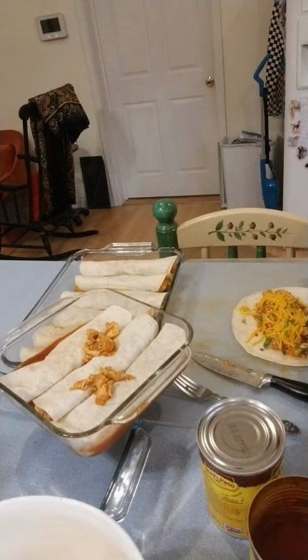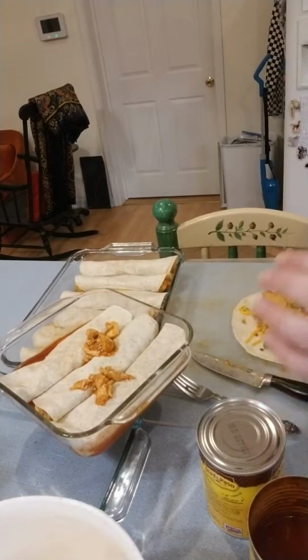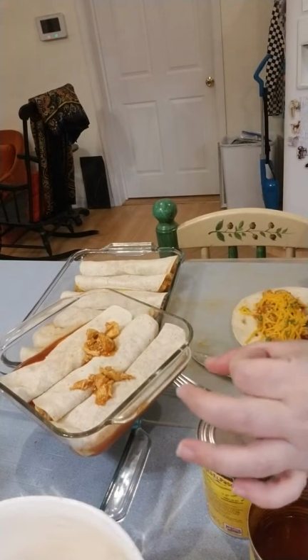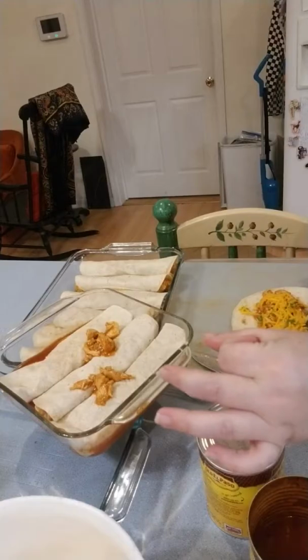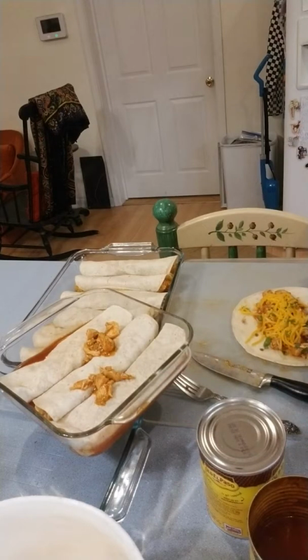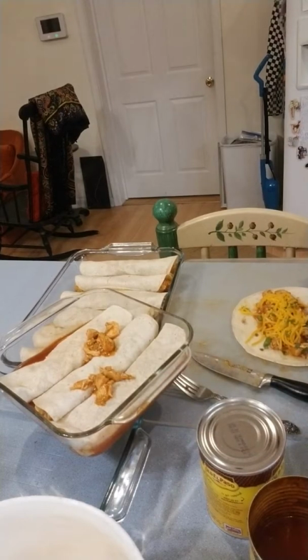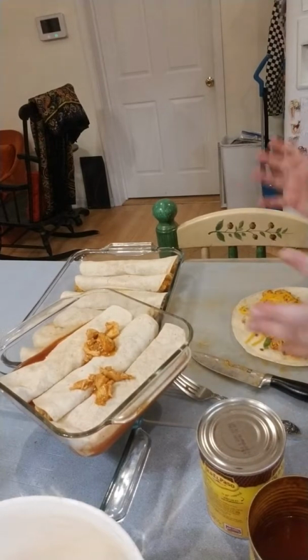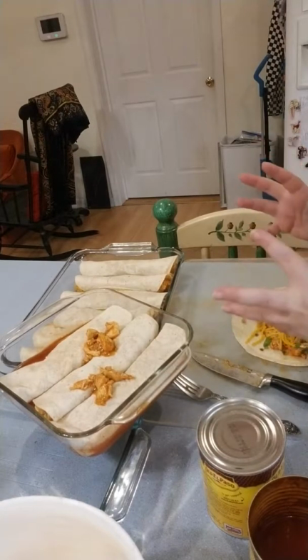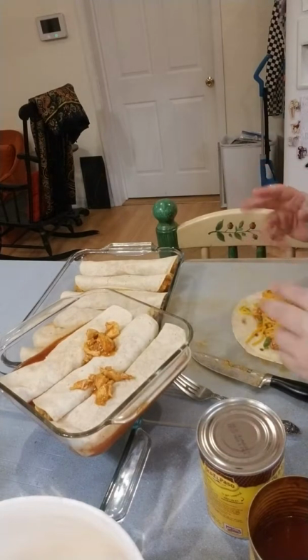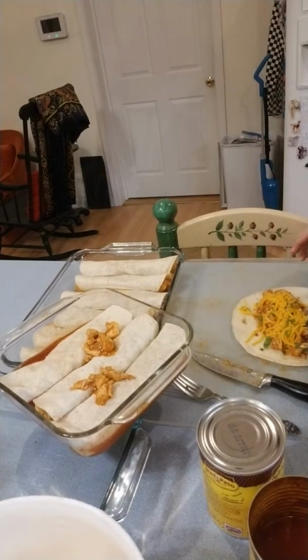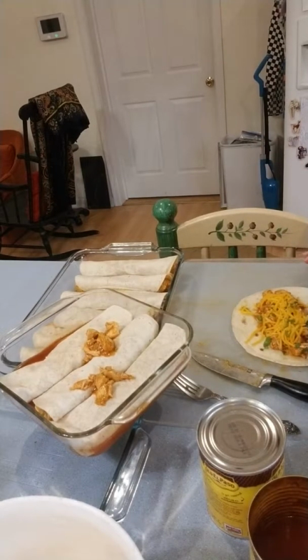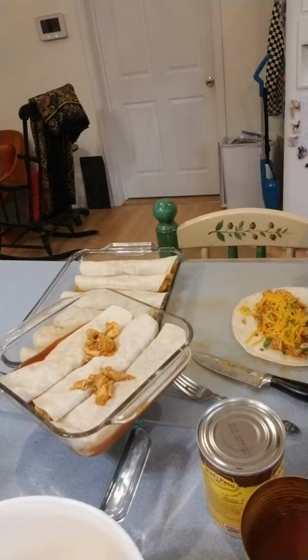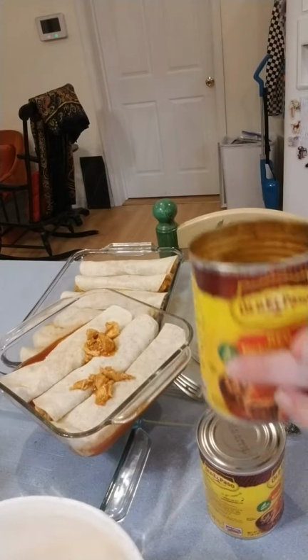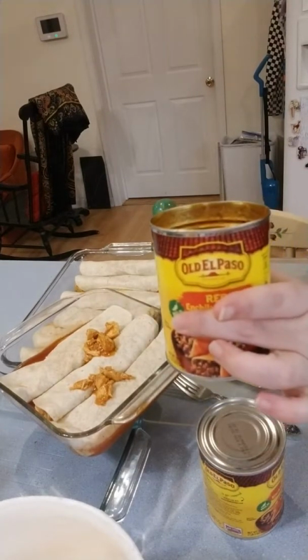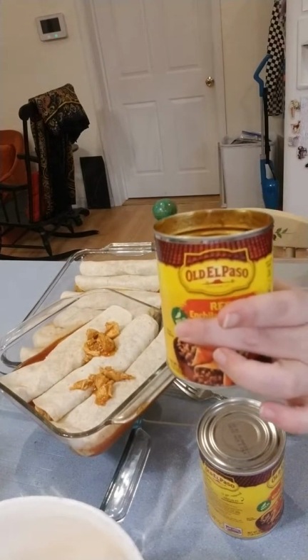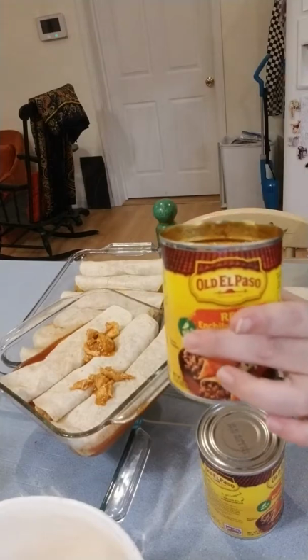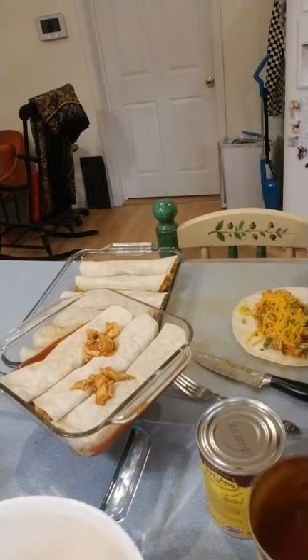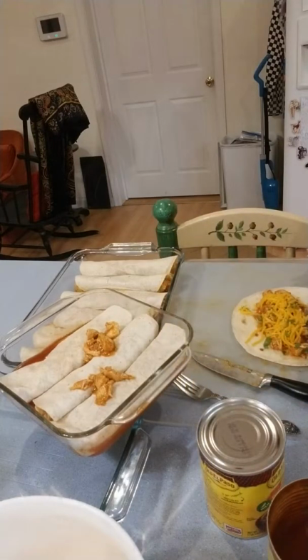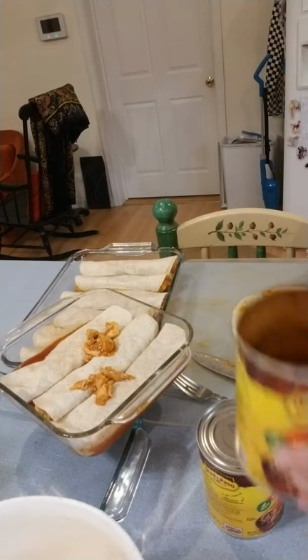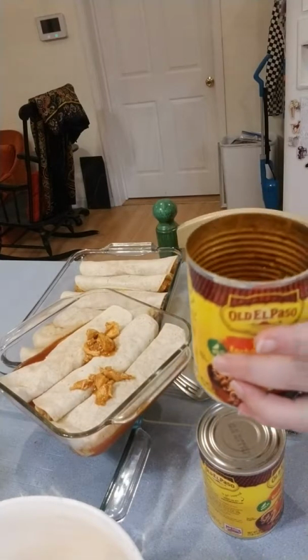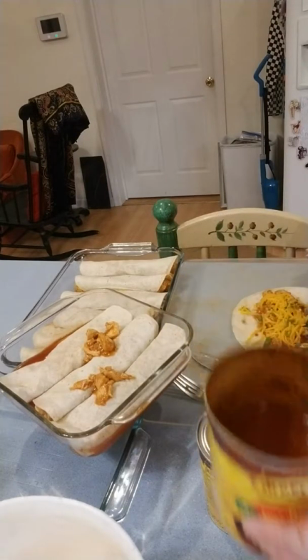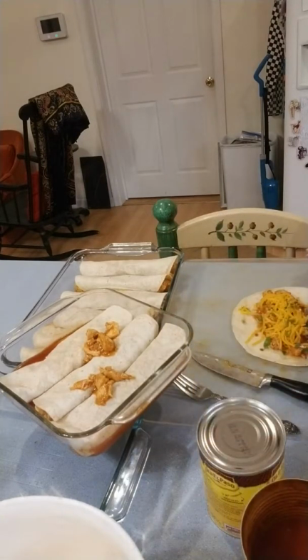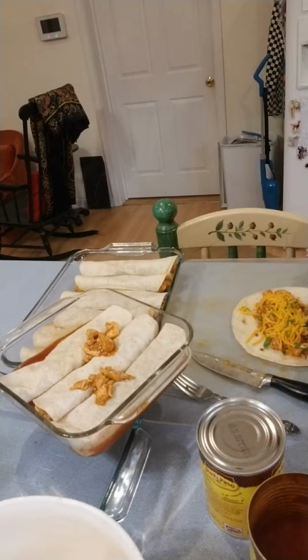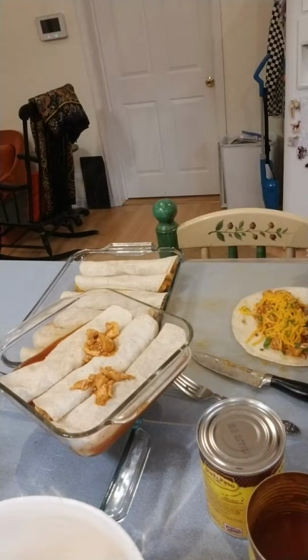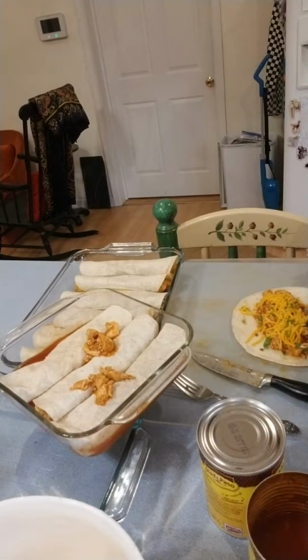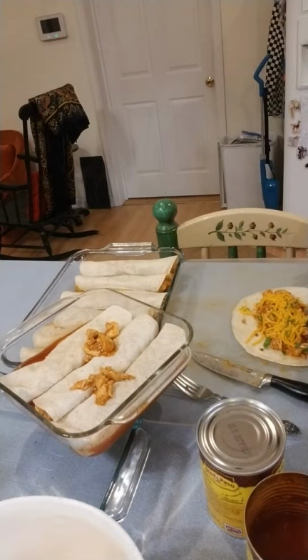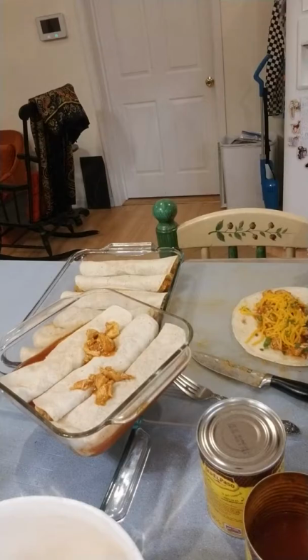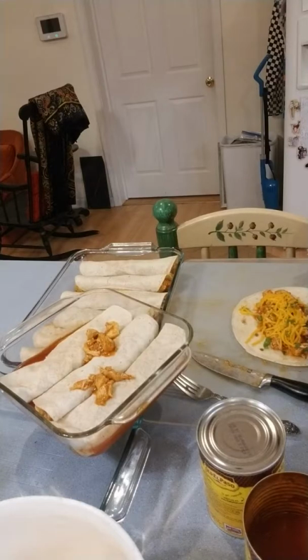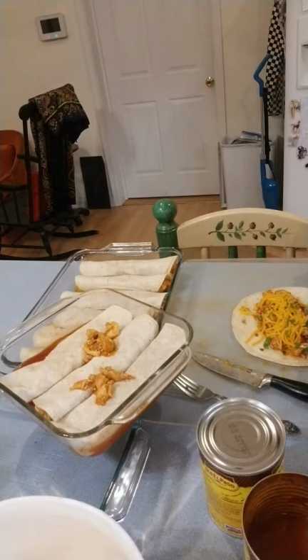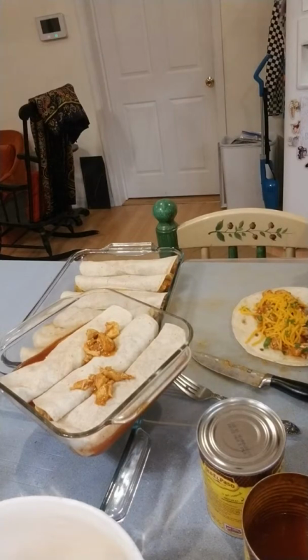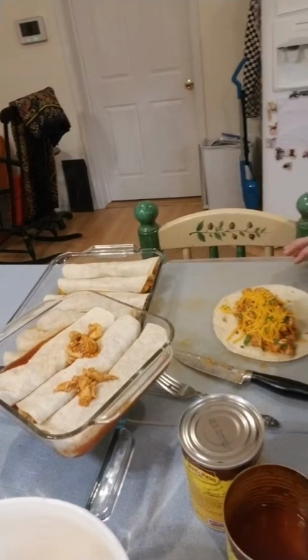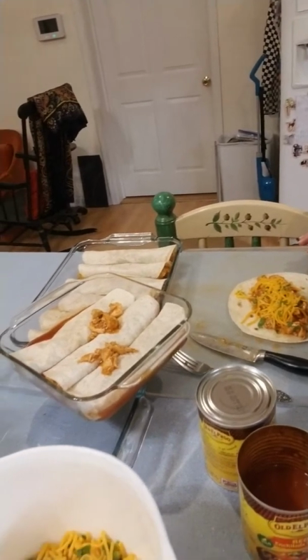So what I did was I took four pounds of boneless, skinless chicken breast and cooked it in a pot. Then I dumped one of these cans of enchilada sauce inside the chicken after it was cut up small, and I just let it soak in there real good.